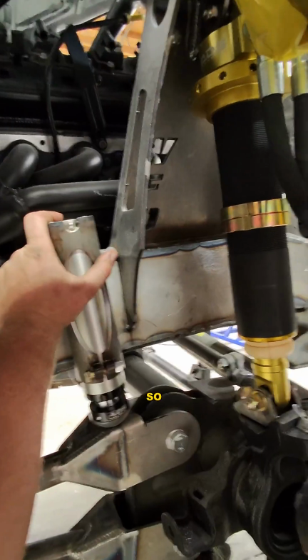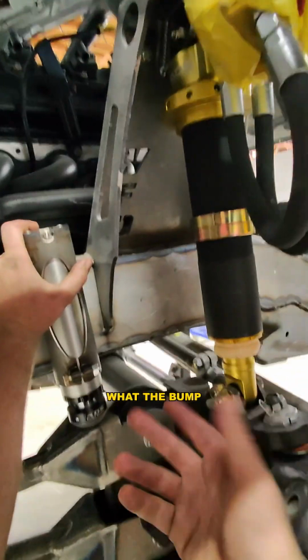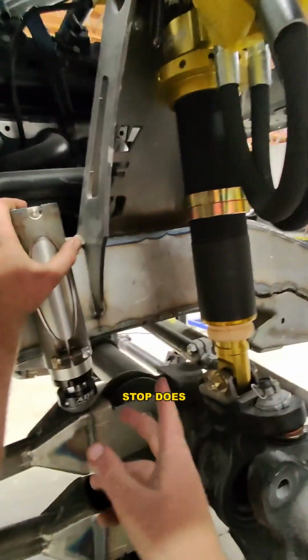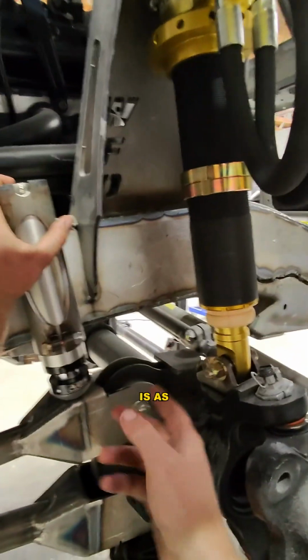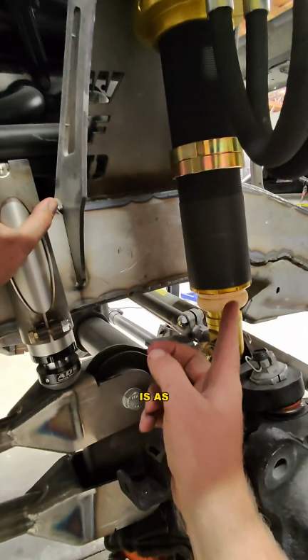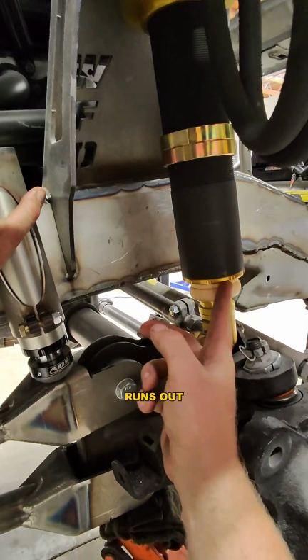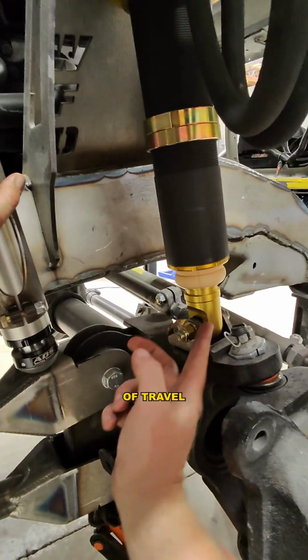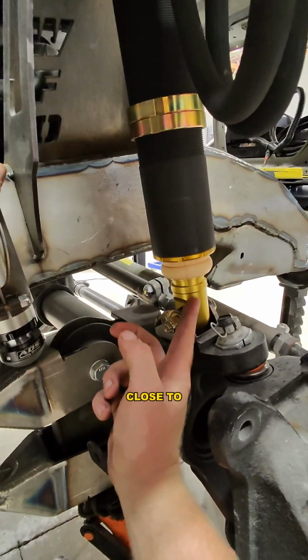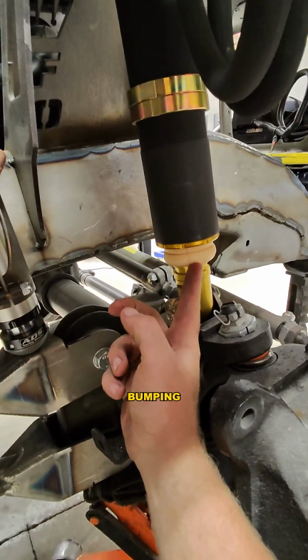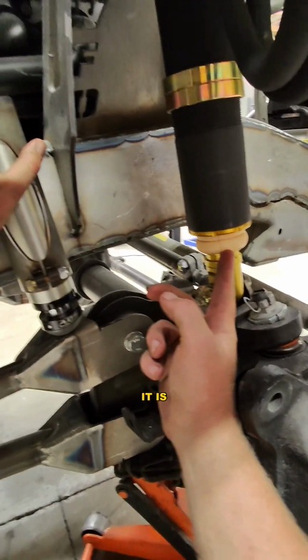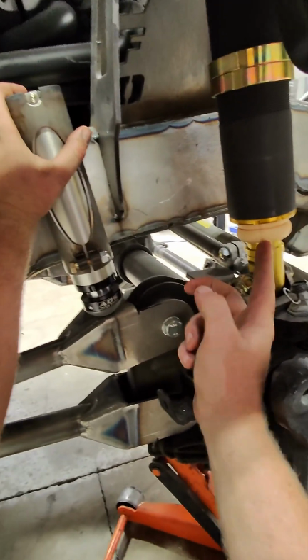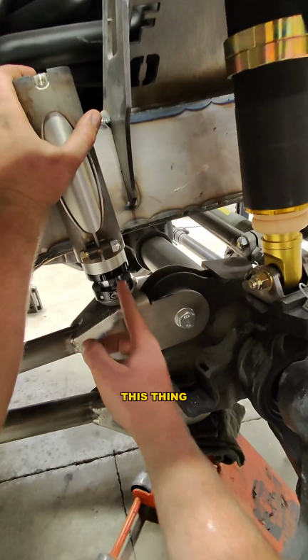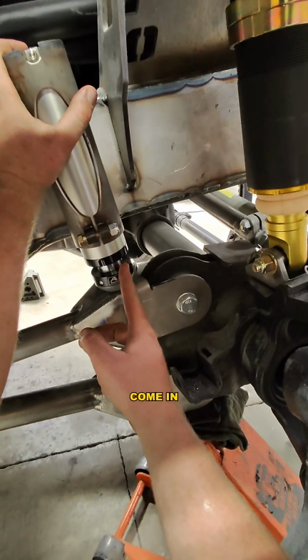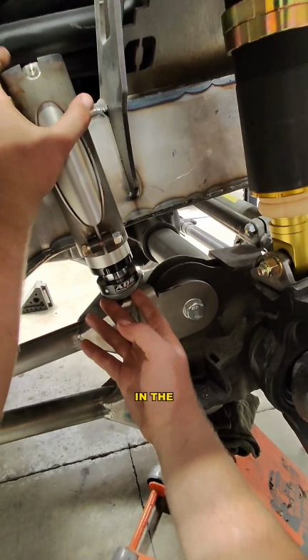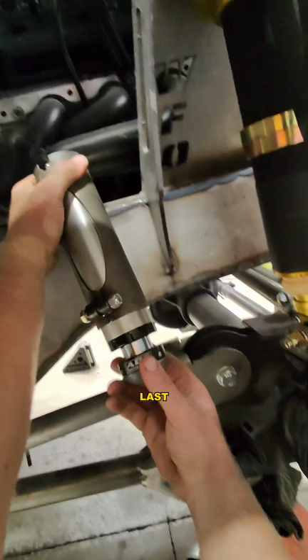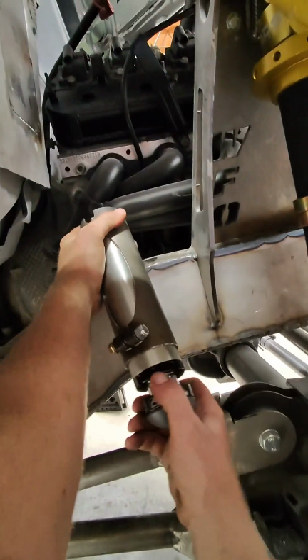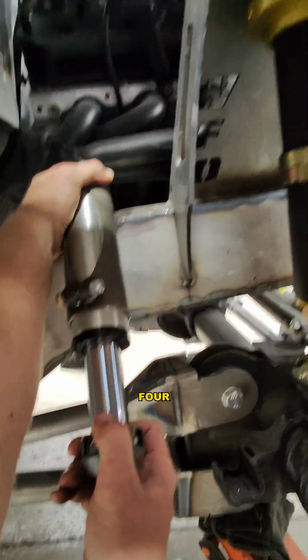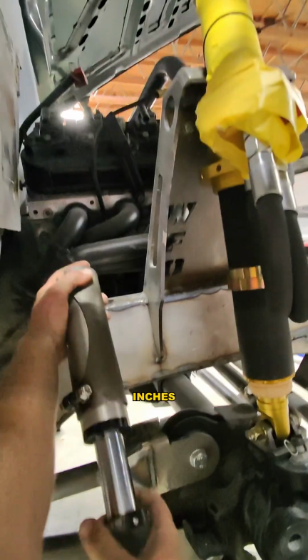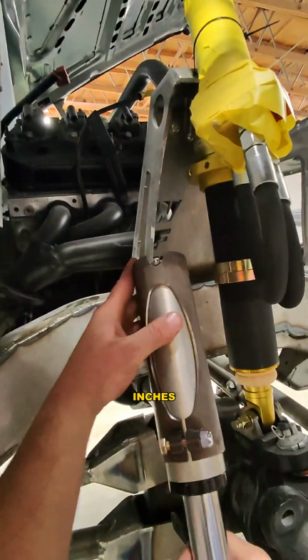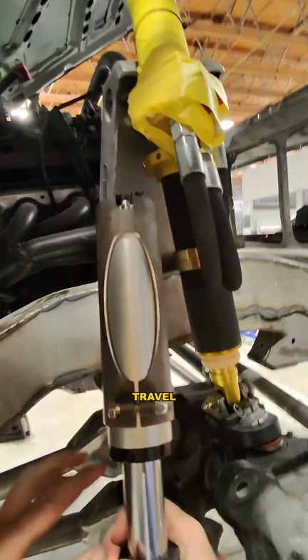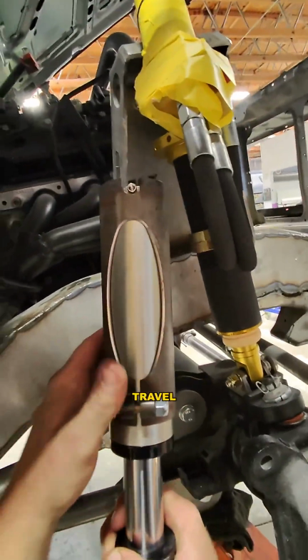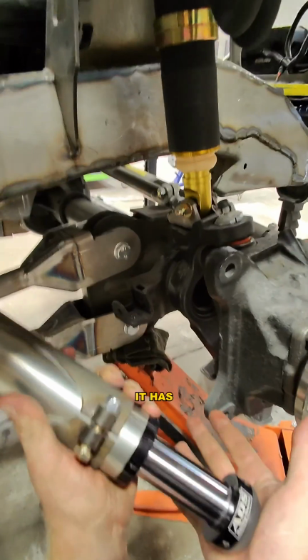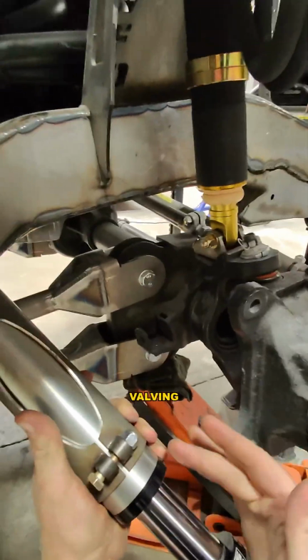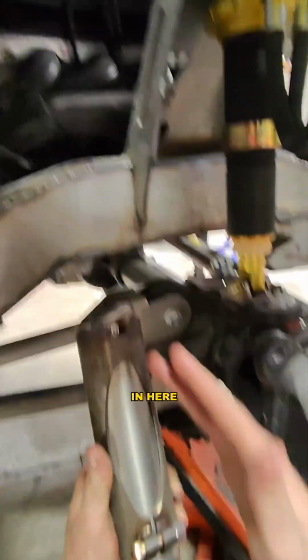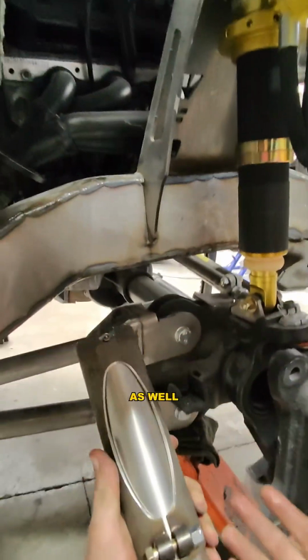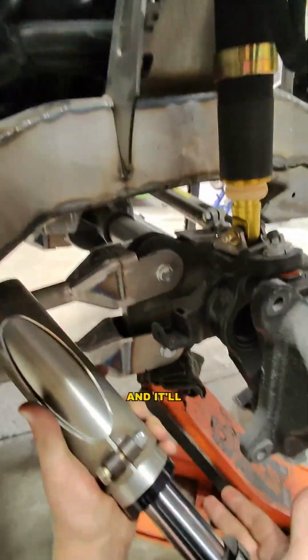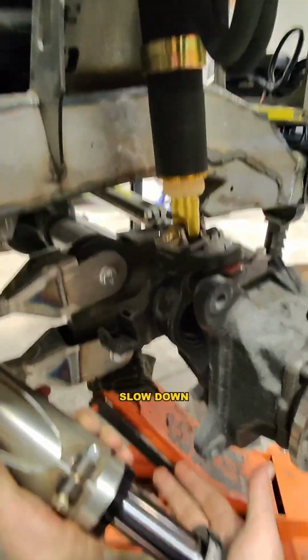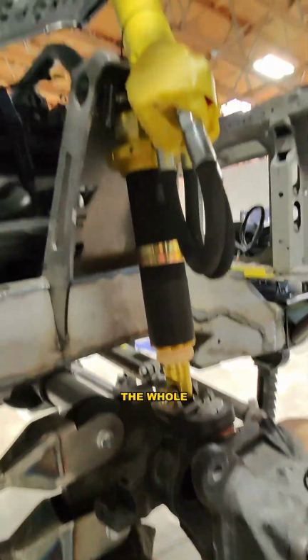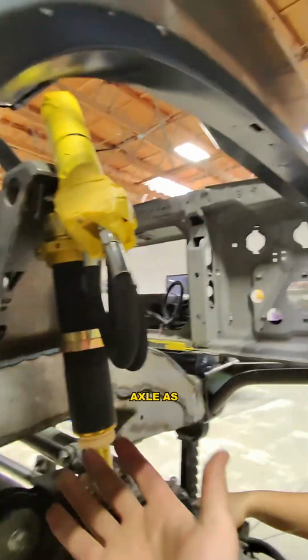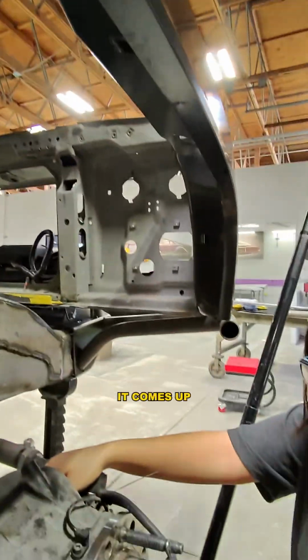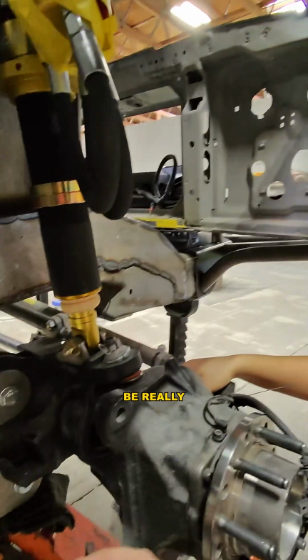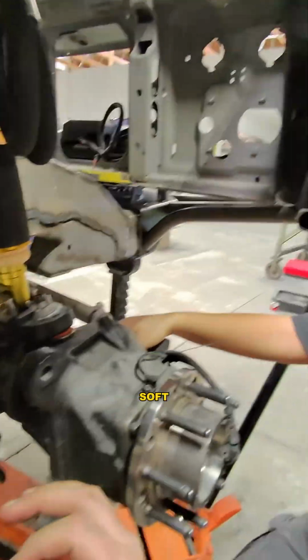So what the bump stop does is, as this thing runs out of travel and gets close to bumping out — like it is now — this thing will come in in the last four inches of travel. It has valving in here as well and it'll slow down the whole axle that comes up, and it'll be really nice and soft.